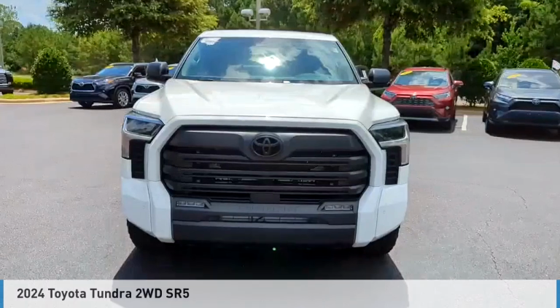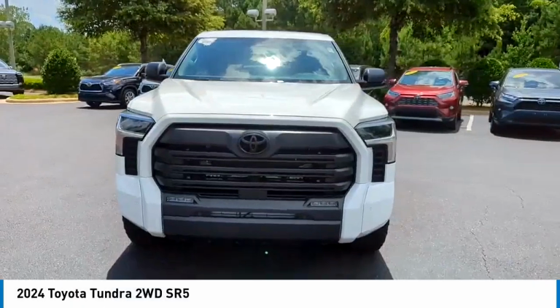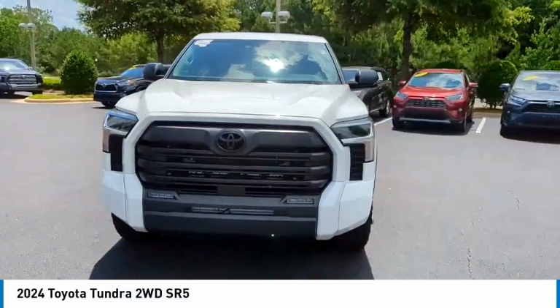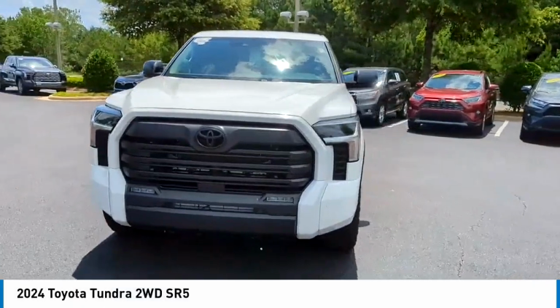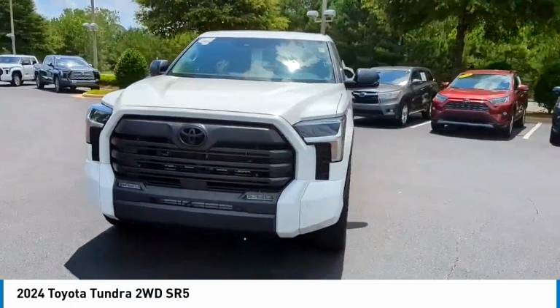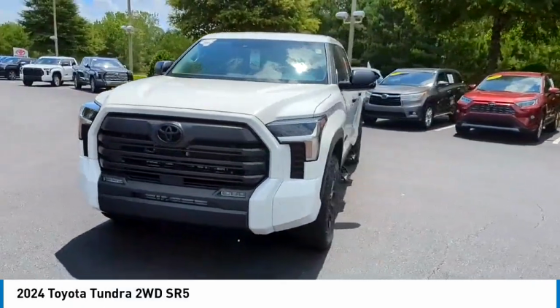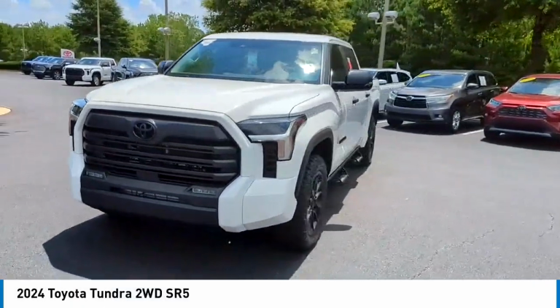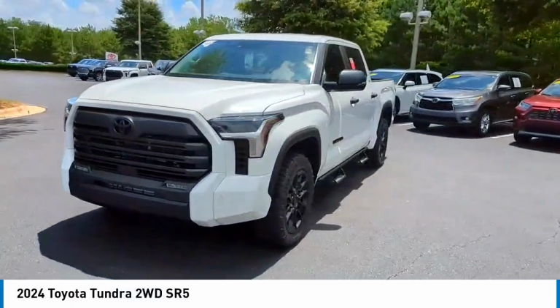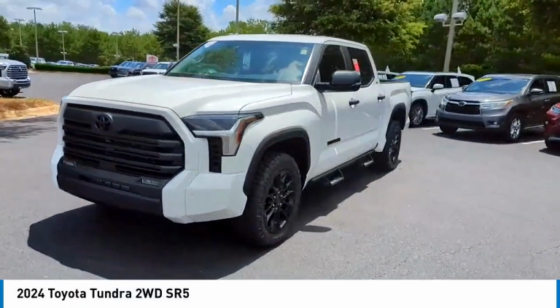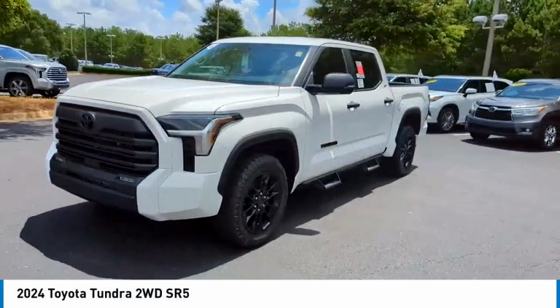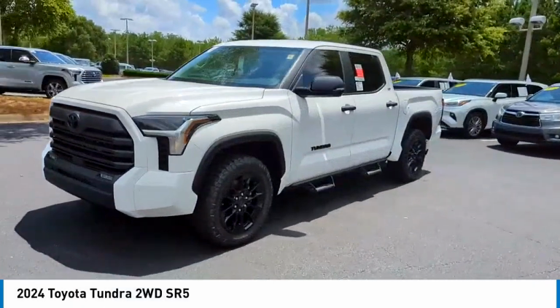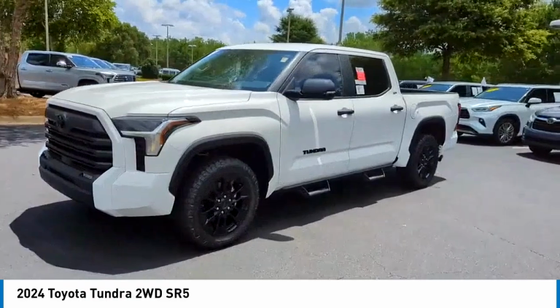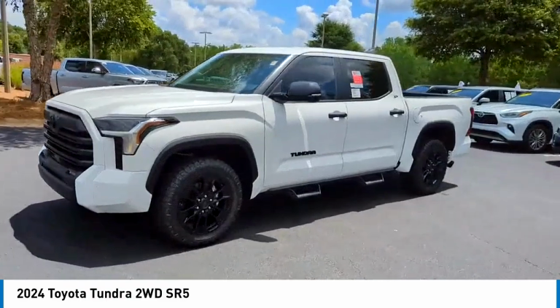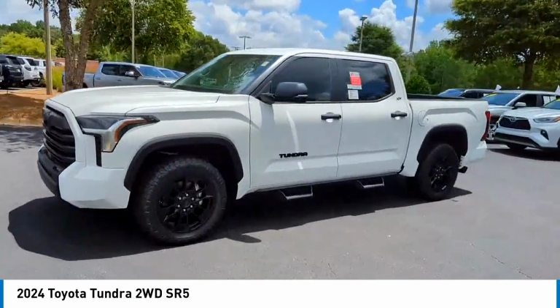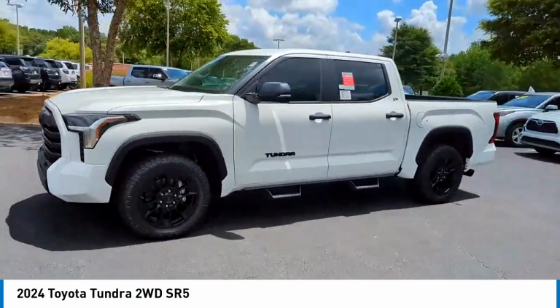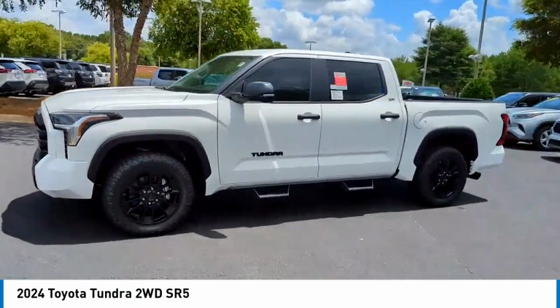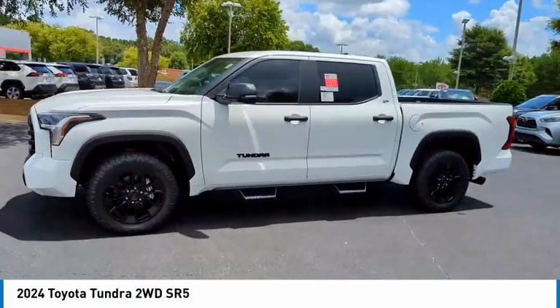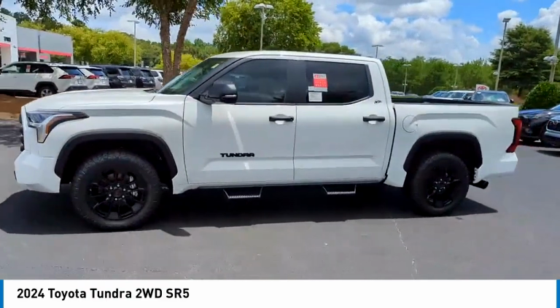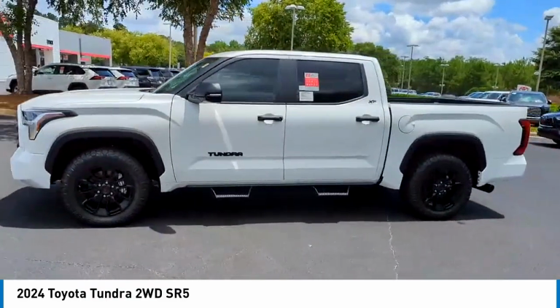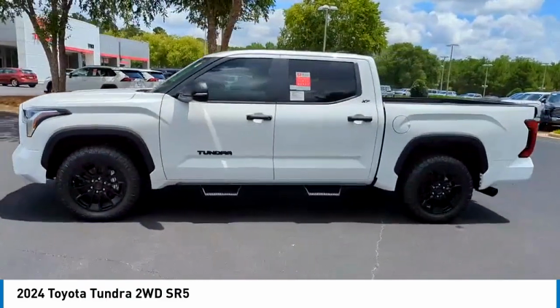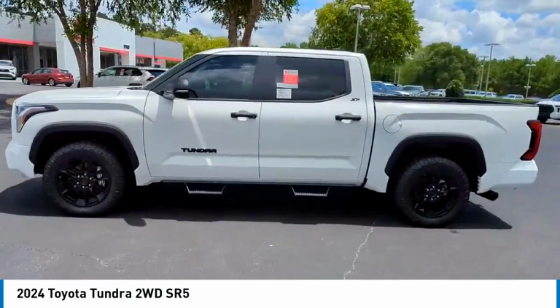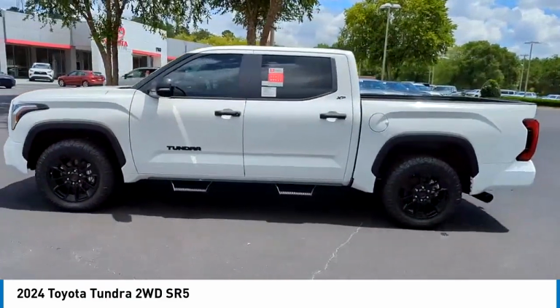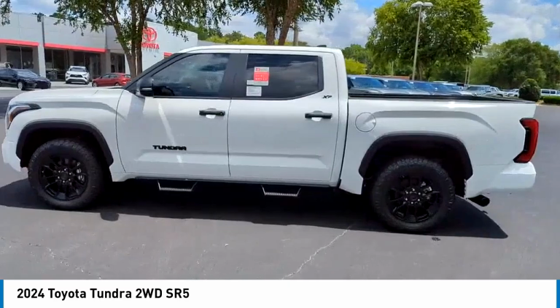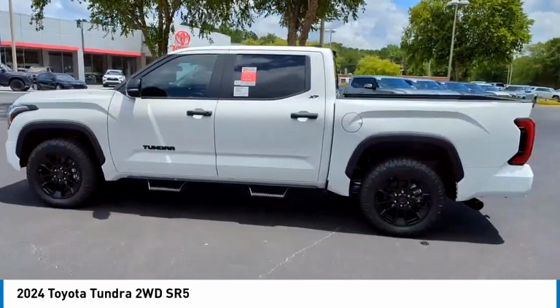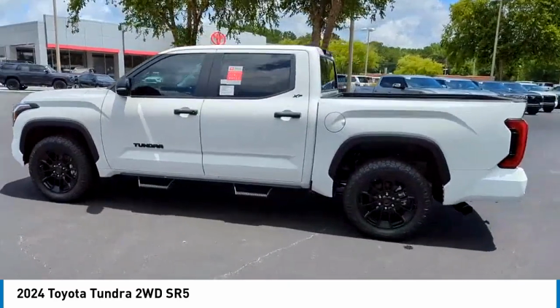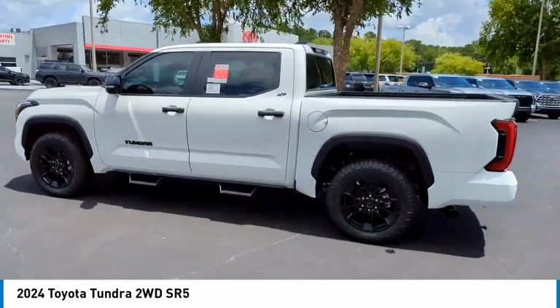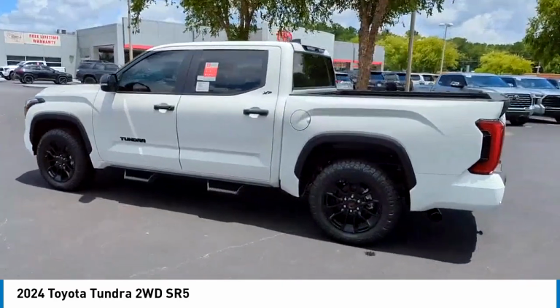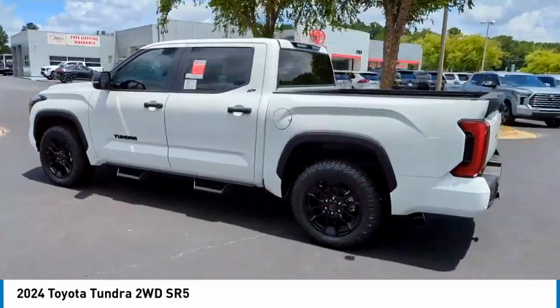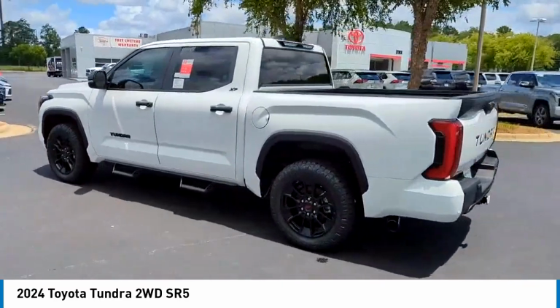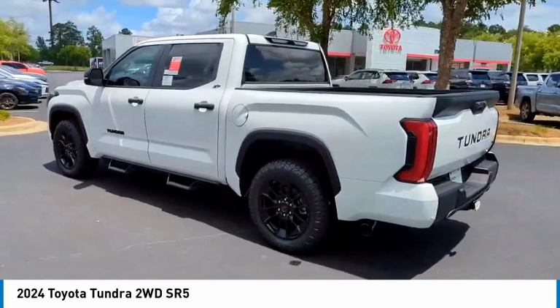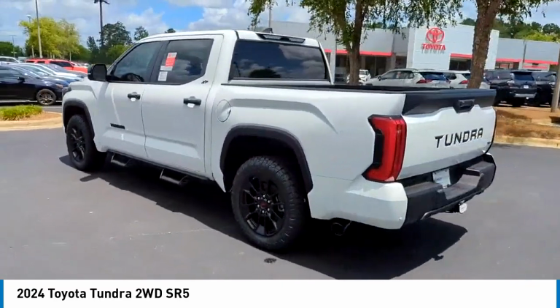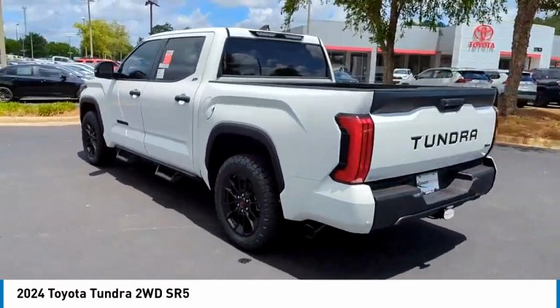Stop by and take a look at the 2024 Tundra. The Tundra has a number of unique features useful for those using it as a work truck, including extra large door handles, a deck rail system, and an integrated tow hitch.